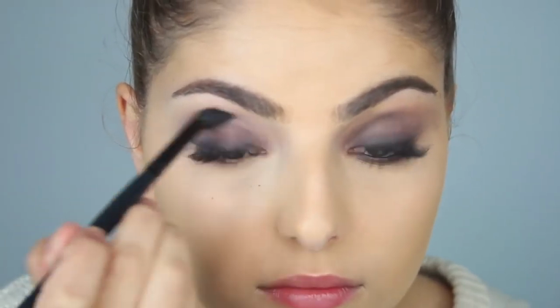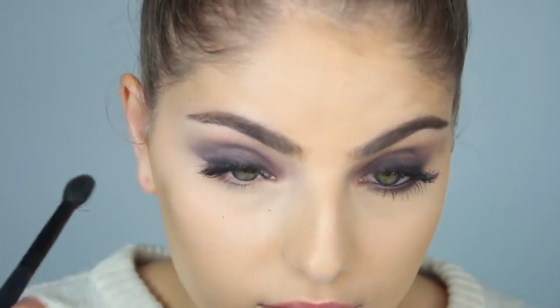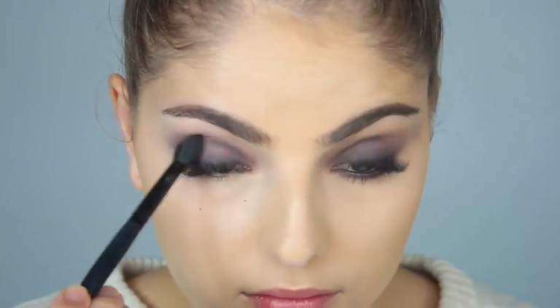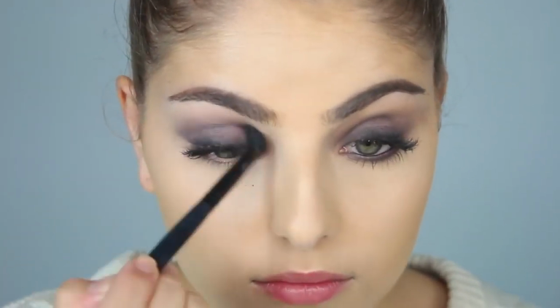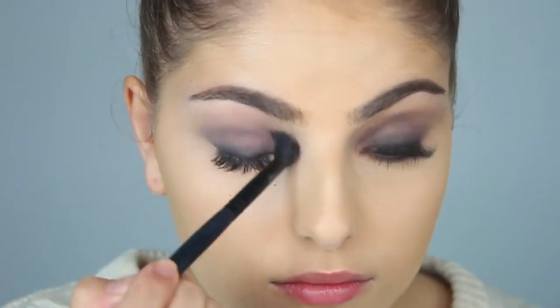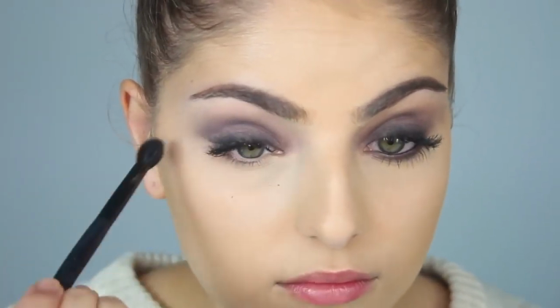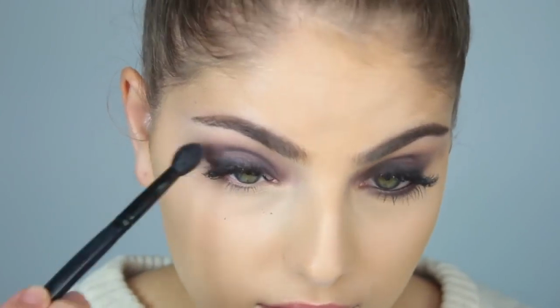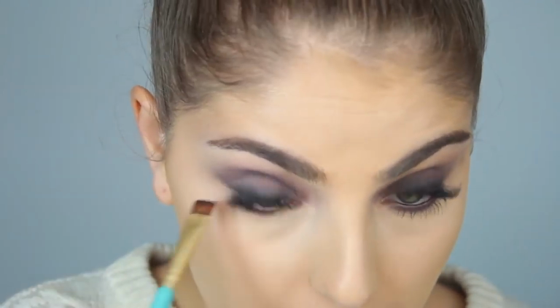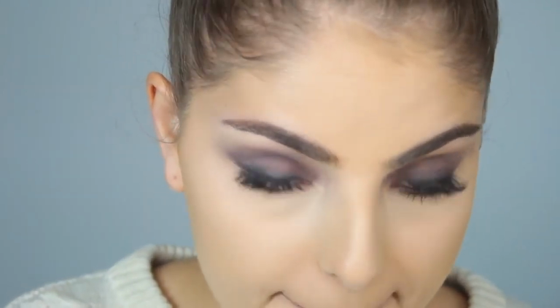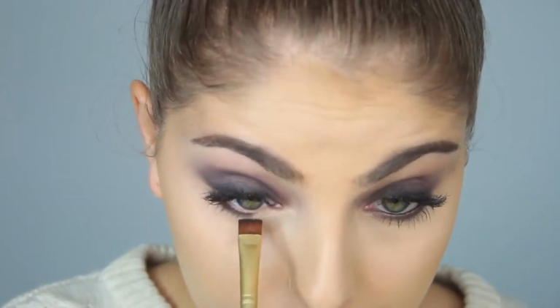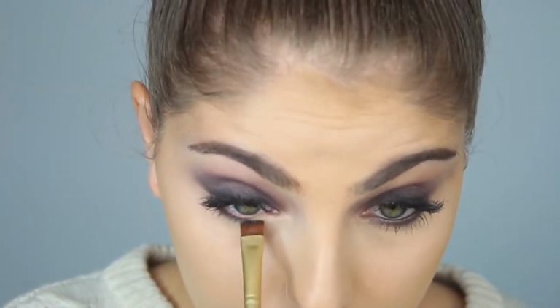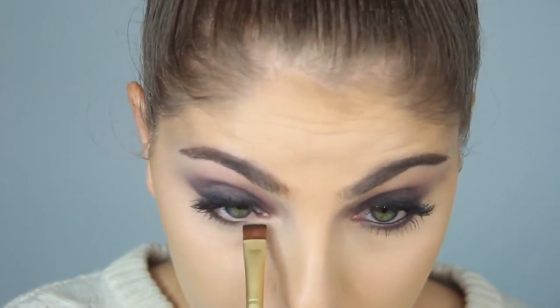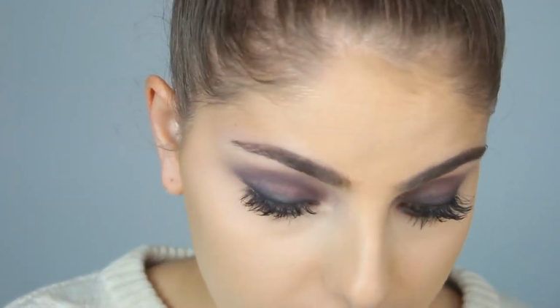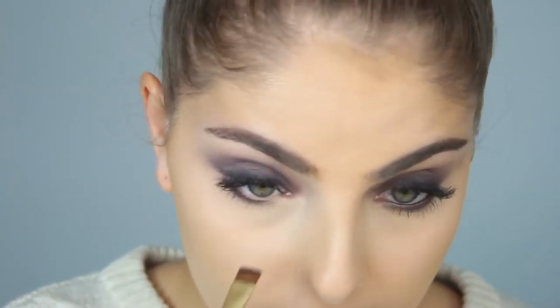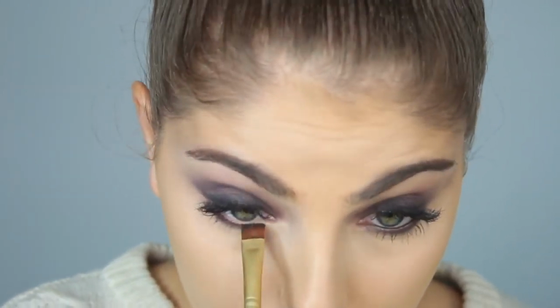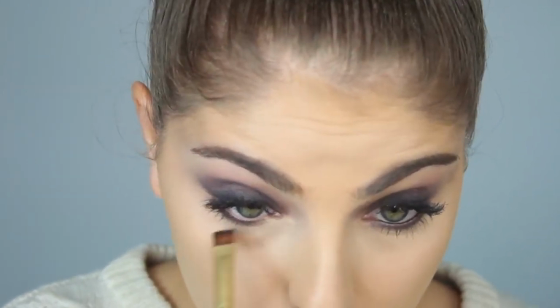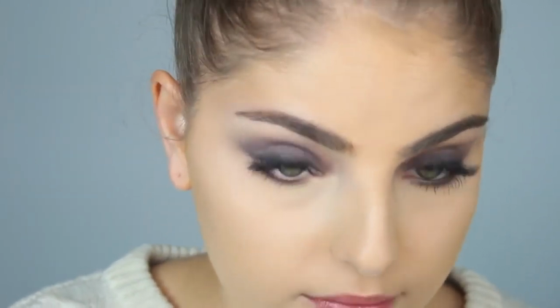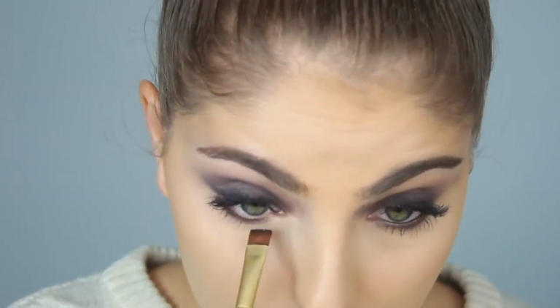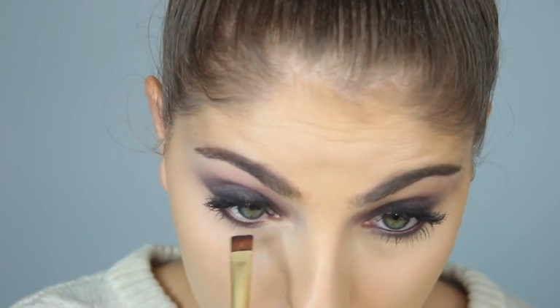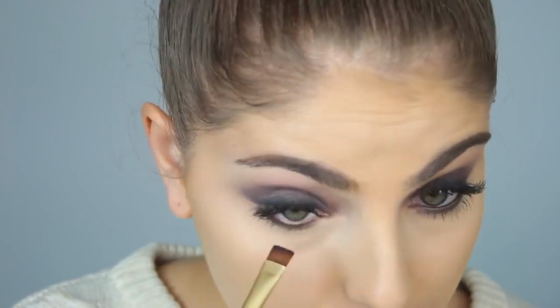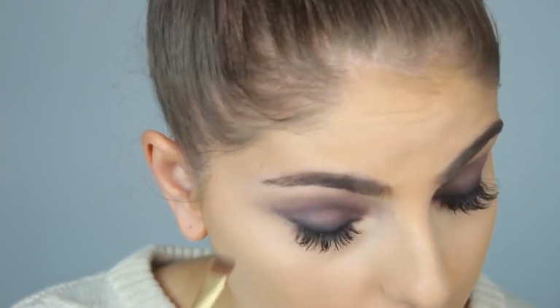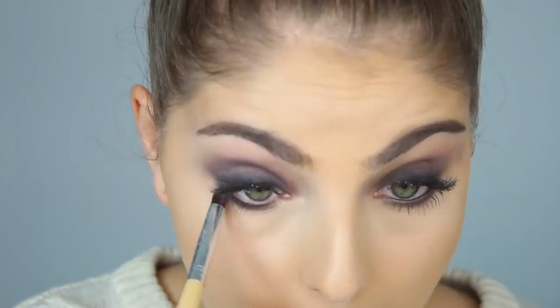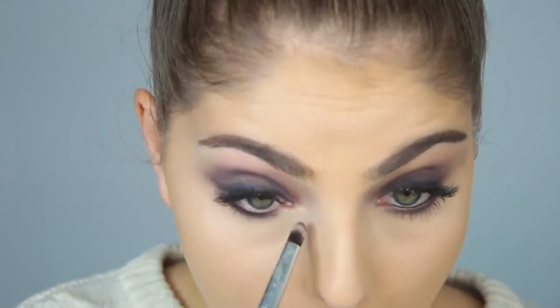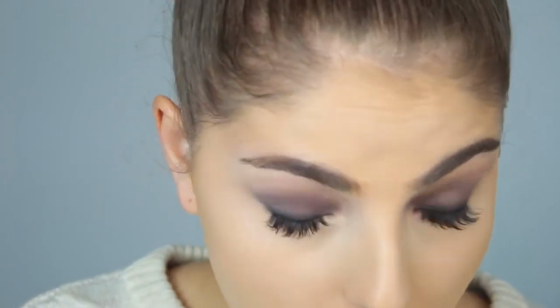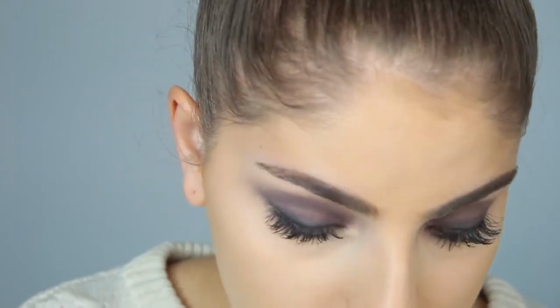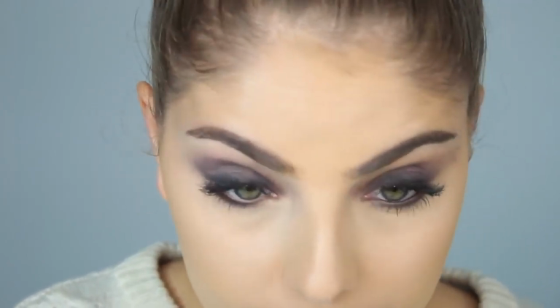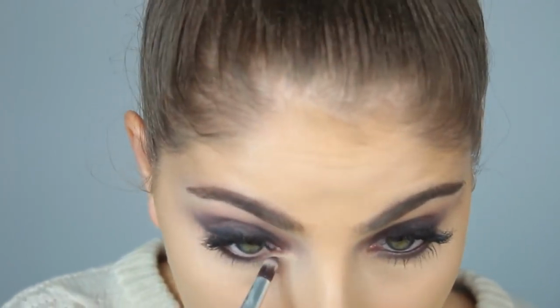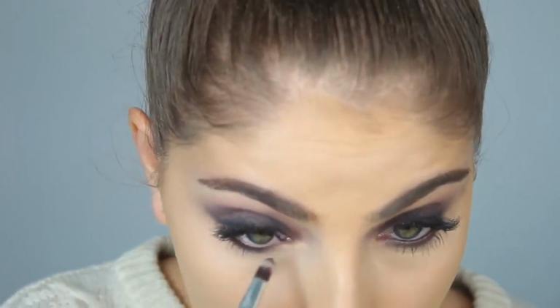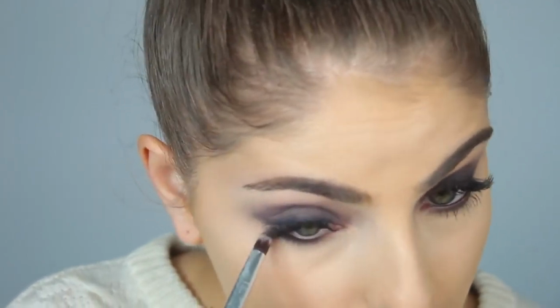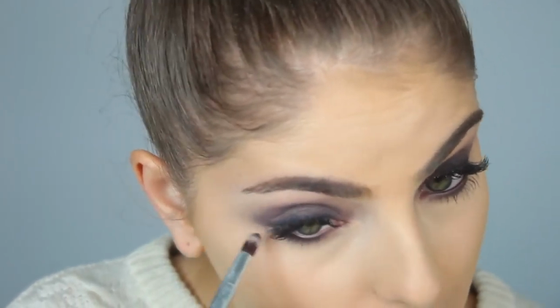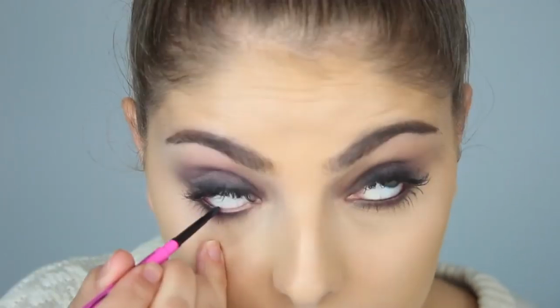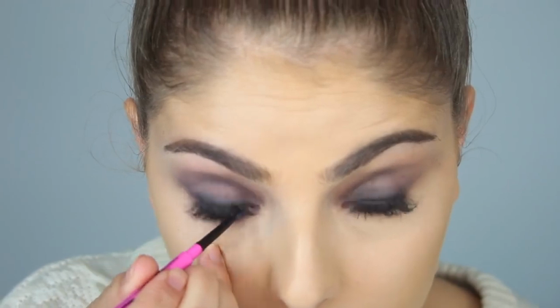I then, with a bigger fluffy brush, took a grey shade and used this to blend out the purple. I then took the purple with a flat brush and applied this to my lower lash line and blended that out with a pencil brush using that same grey shade.